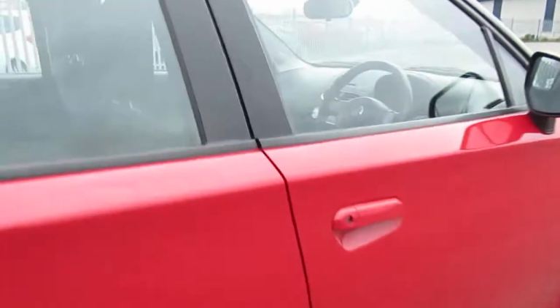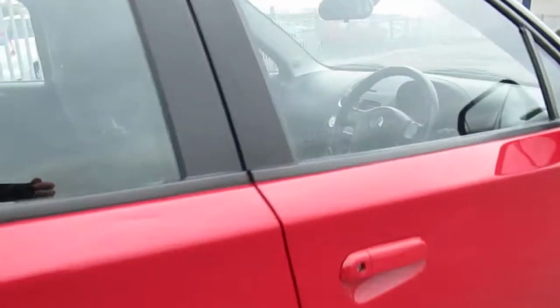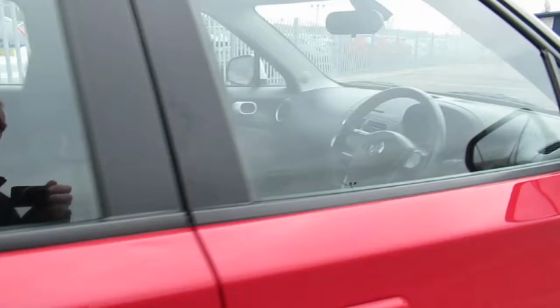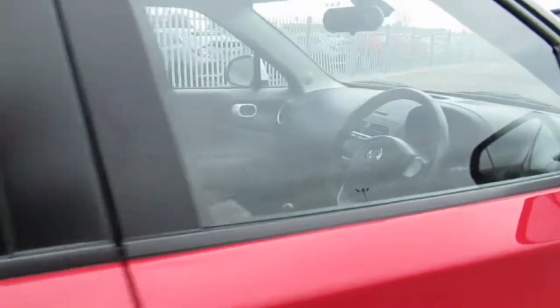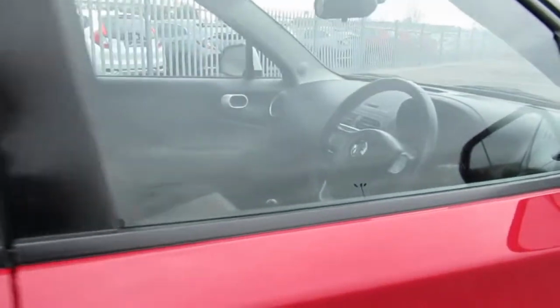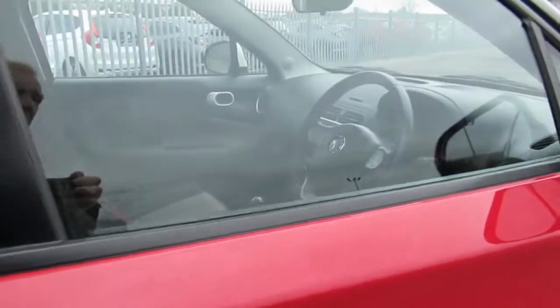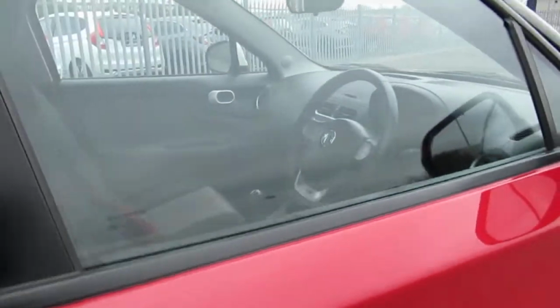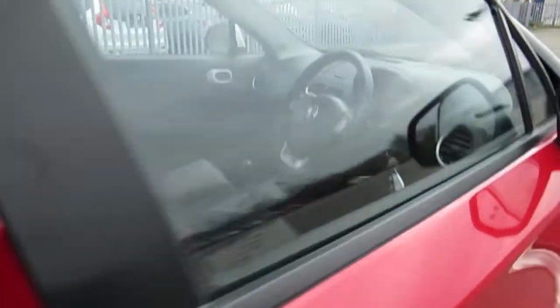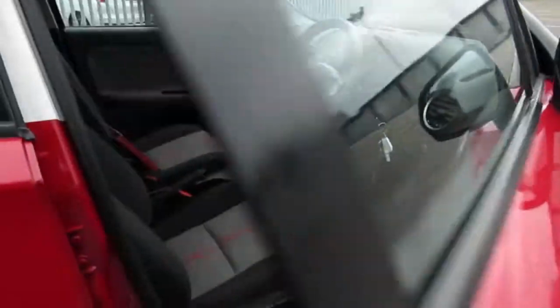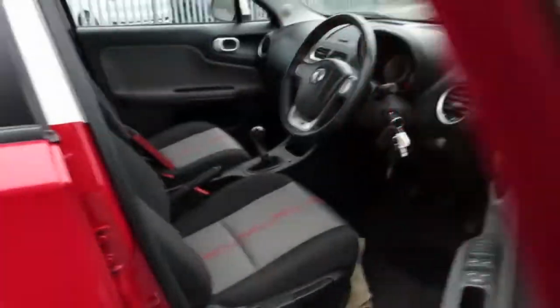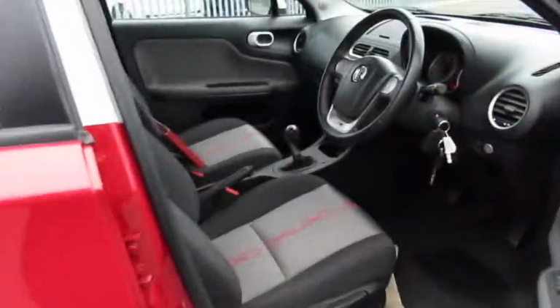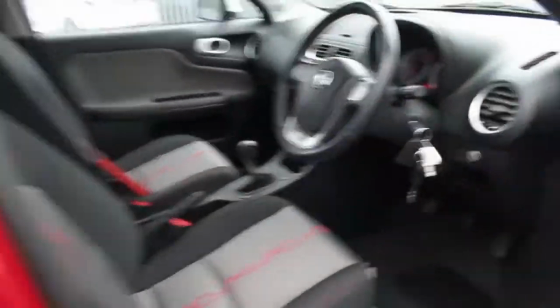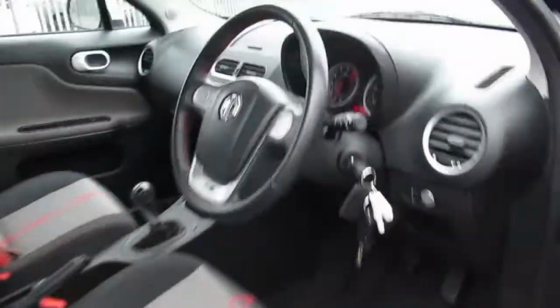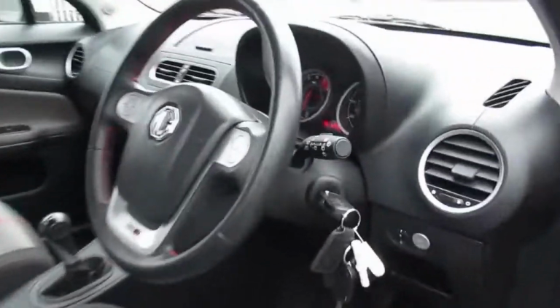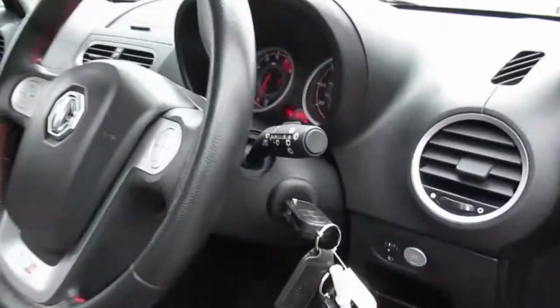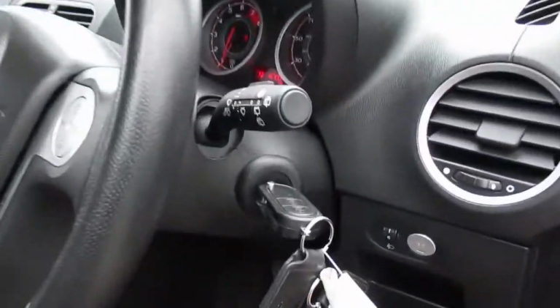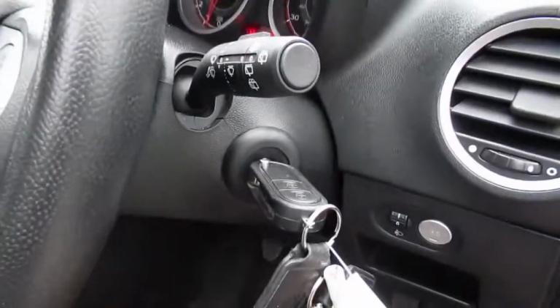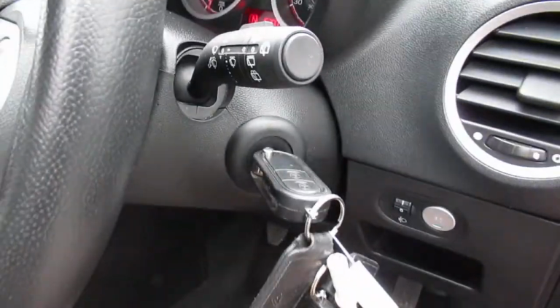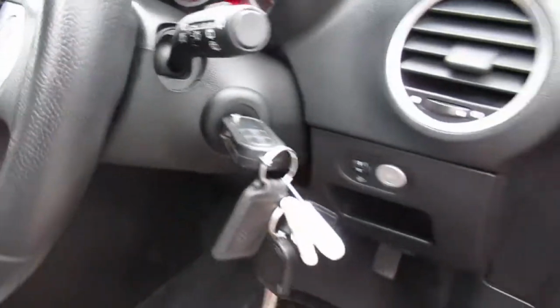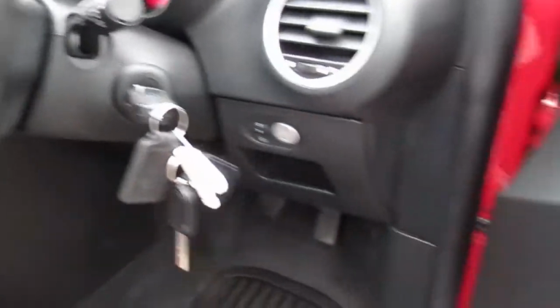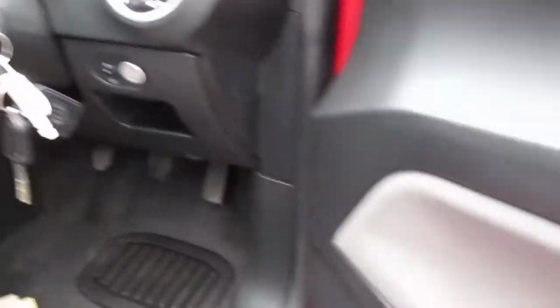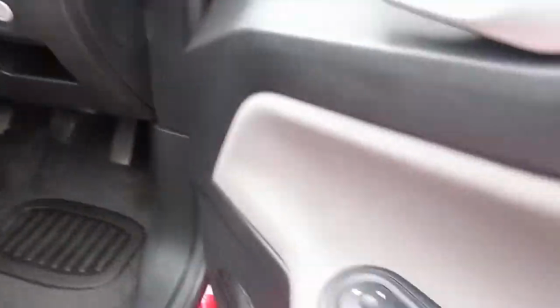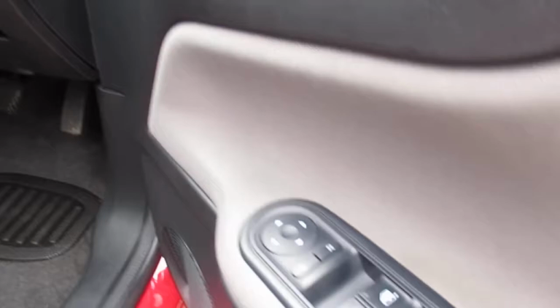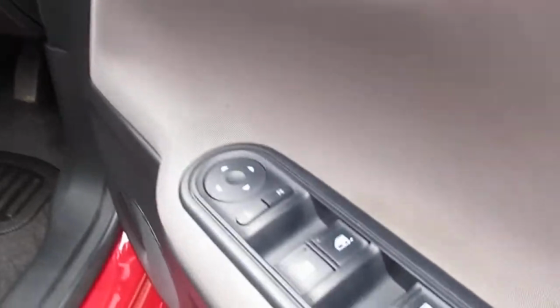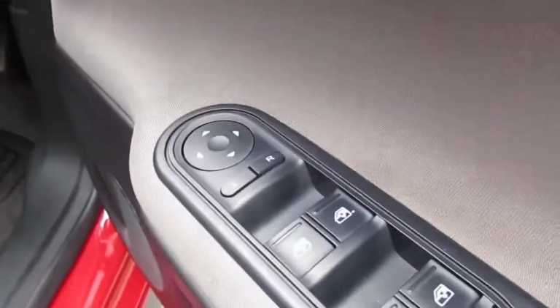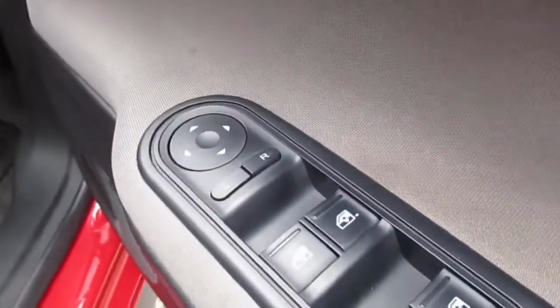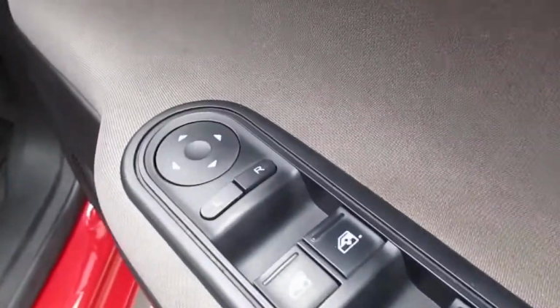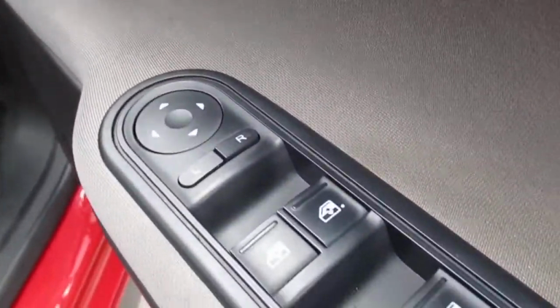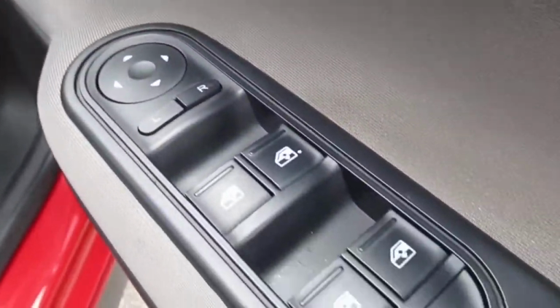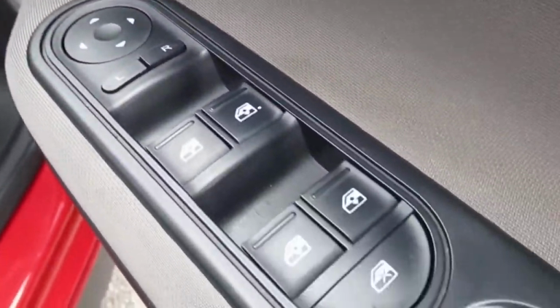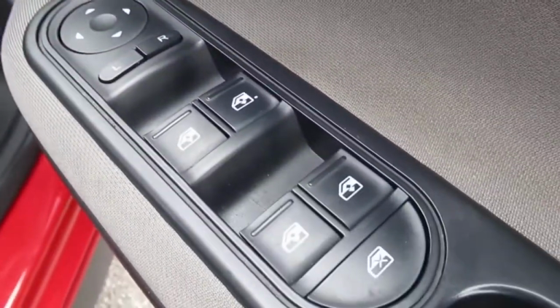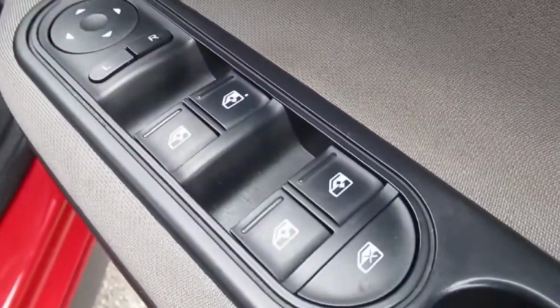You get remote central locking with a key into the ignition barrel on this model, along with driver's door controls for your wing mirrors and windows.